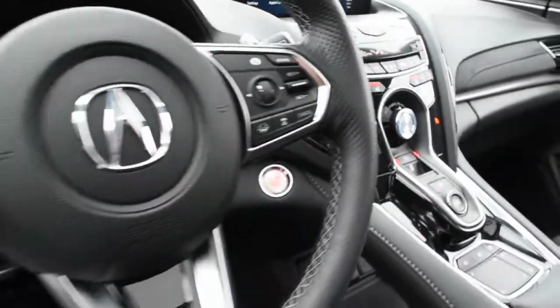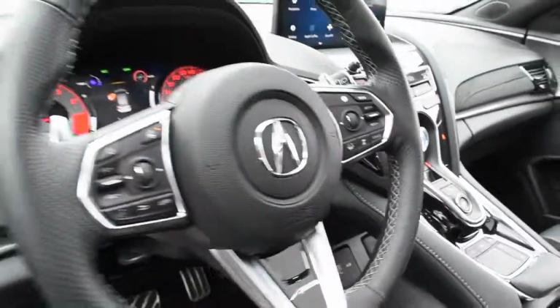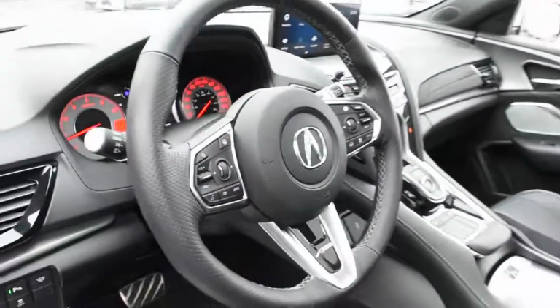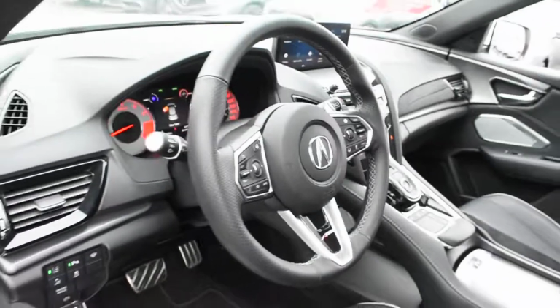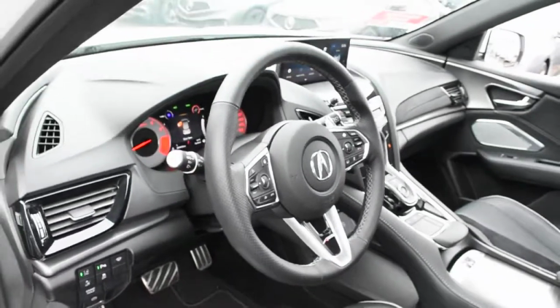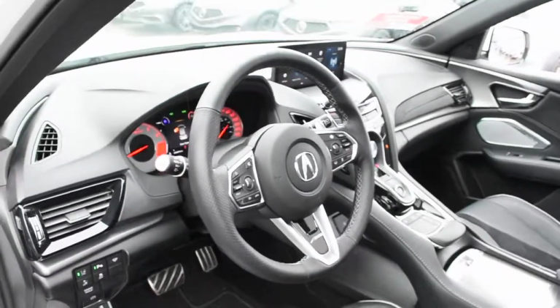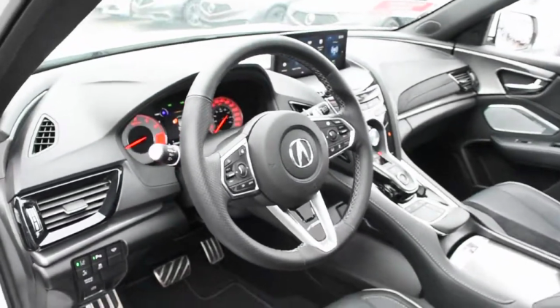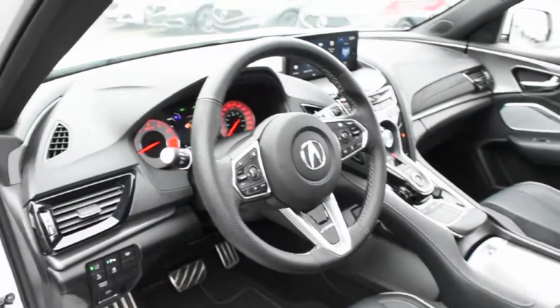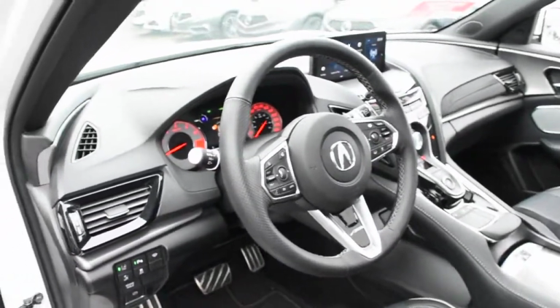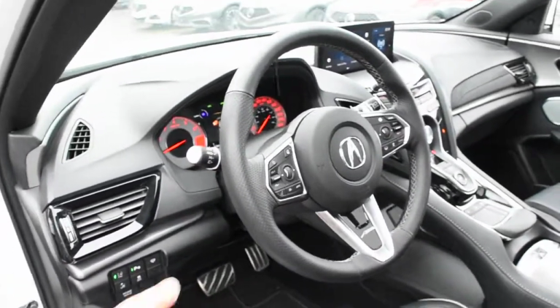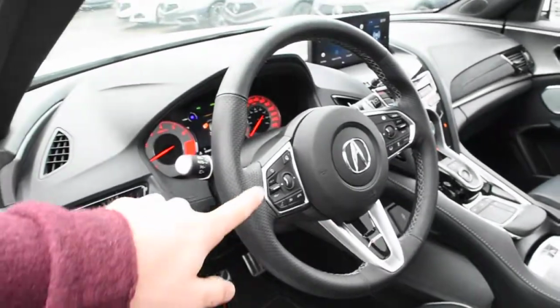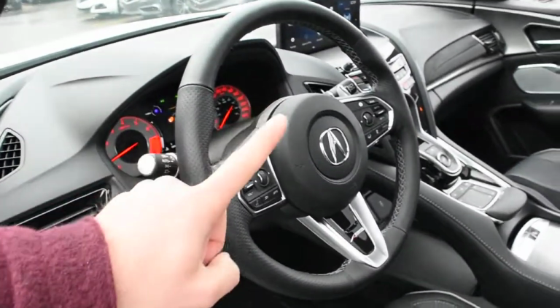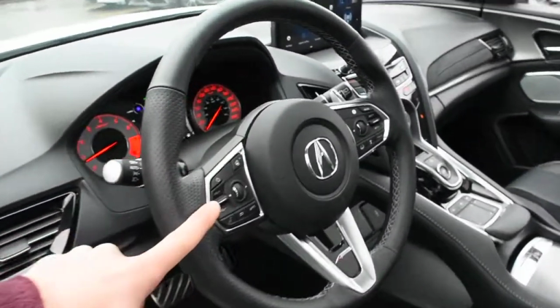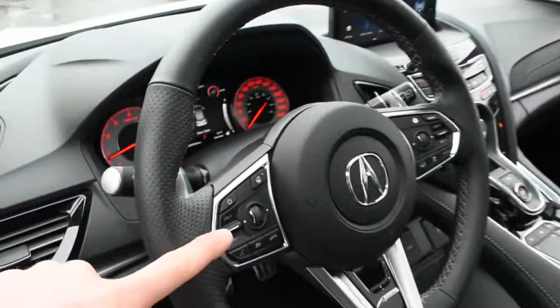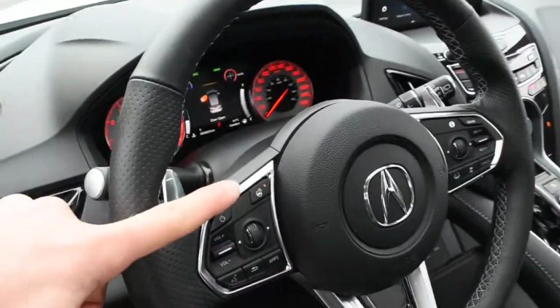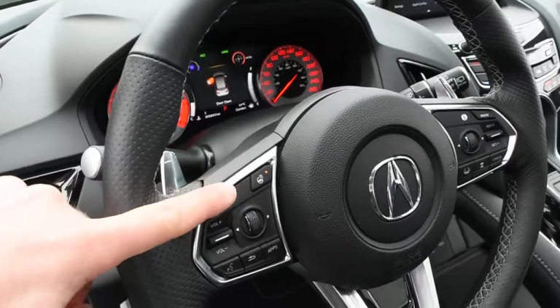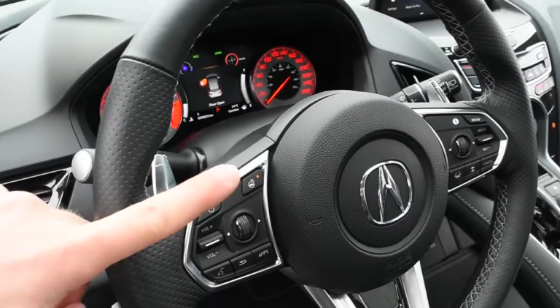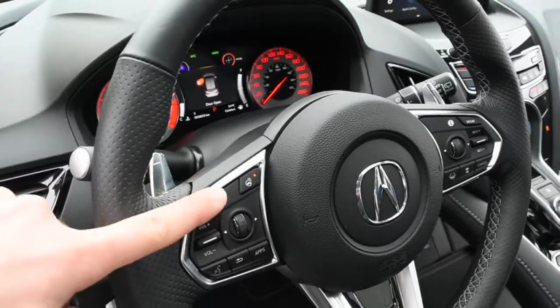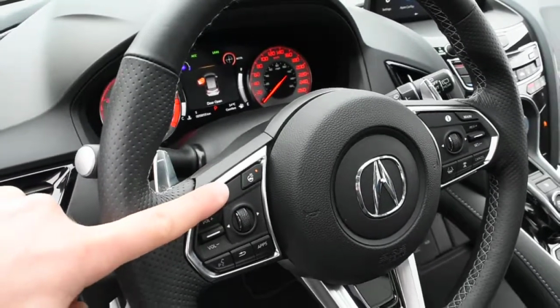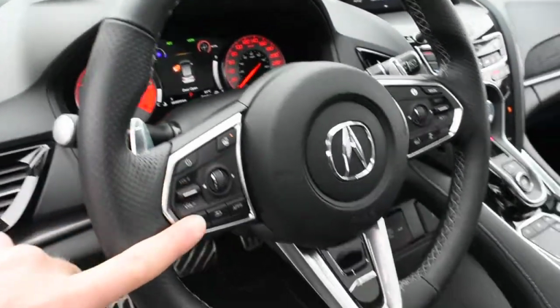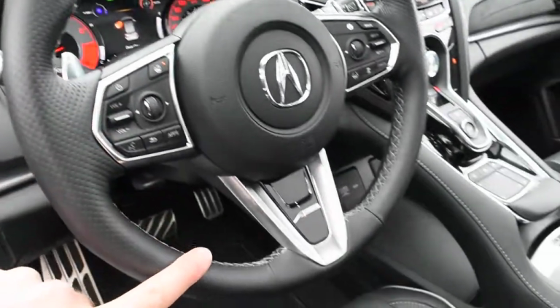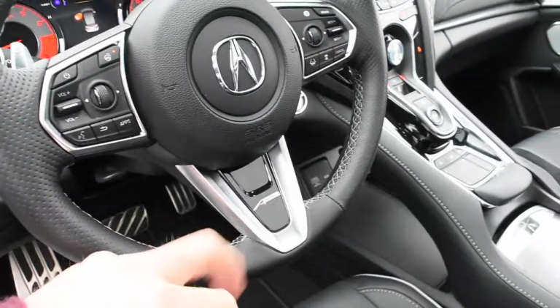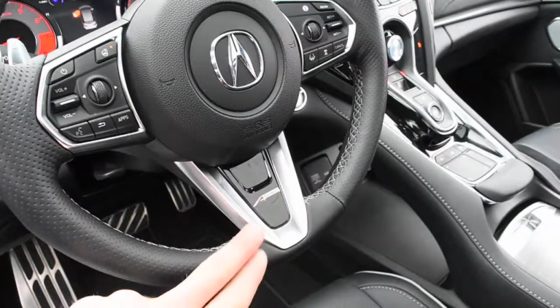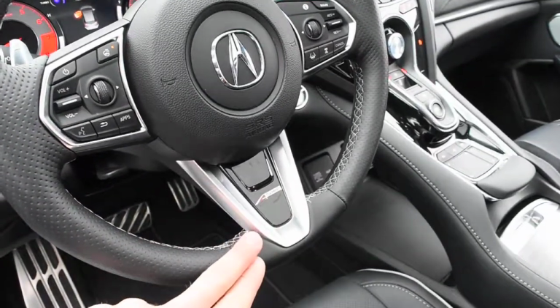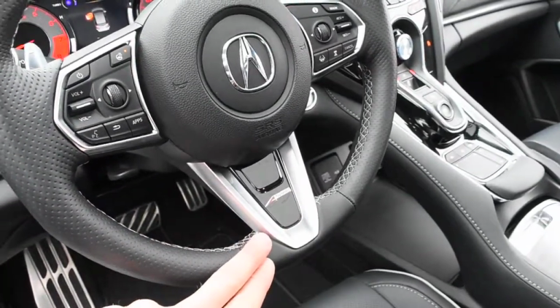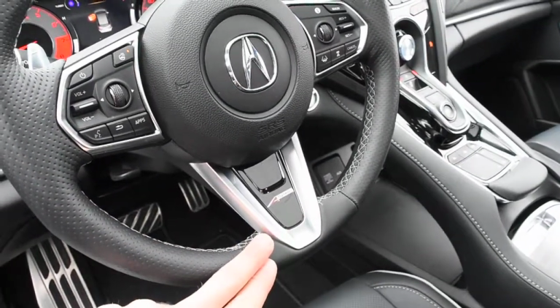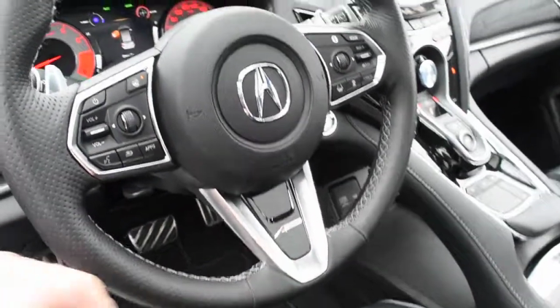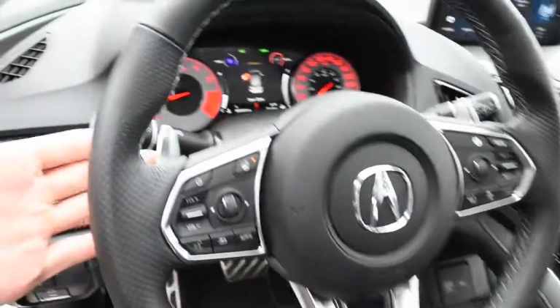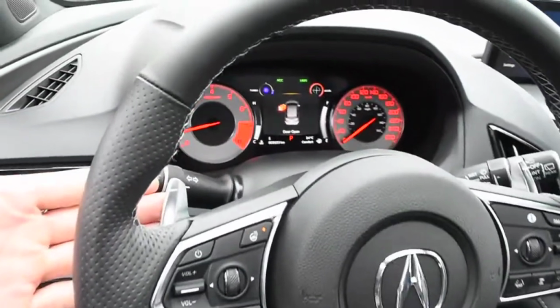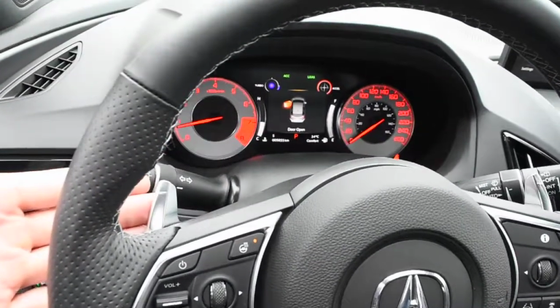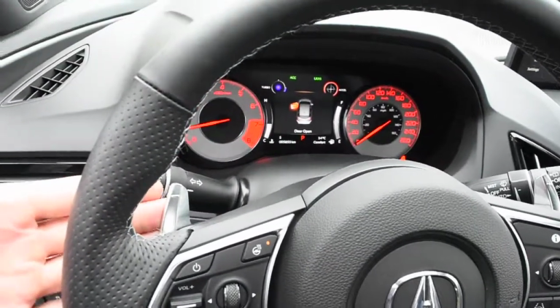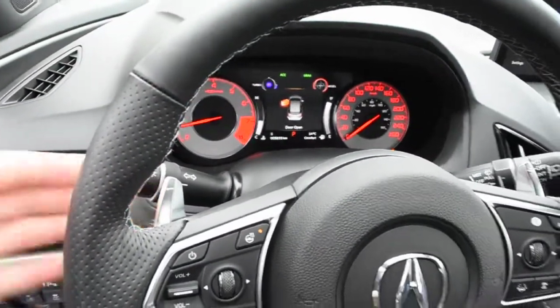Now furthermore, on the steering wheel, it does offer you a nice leather wrapped finish with your multimedia controls including Bluetooth. Also, it does come with the heated steering wheel, as well as your A-Spec styling. Mounted on the rear side, you do have your paddle shifters.